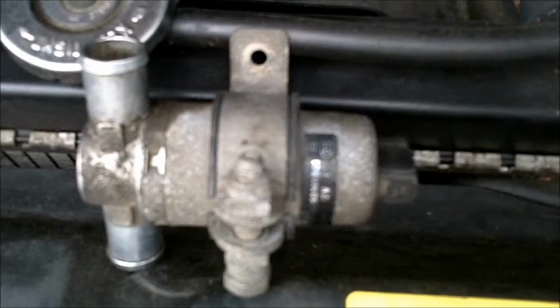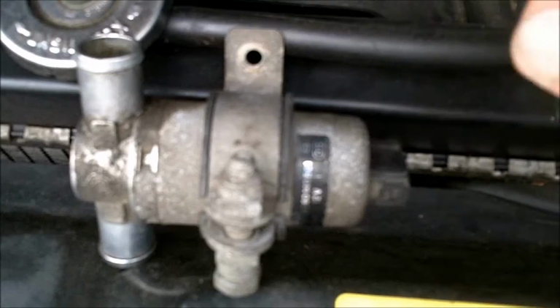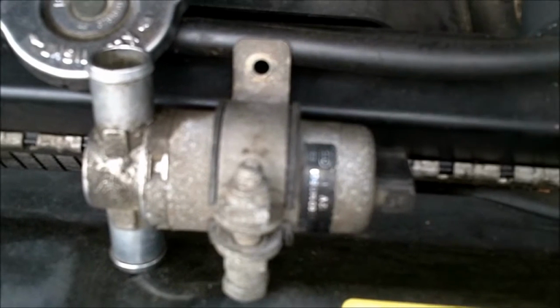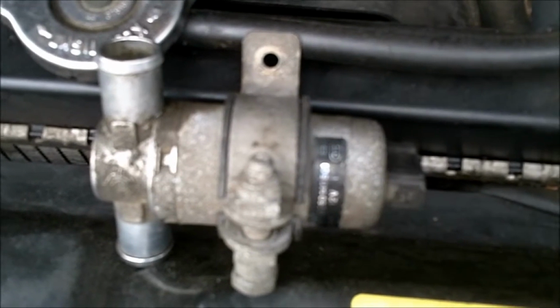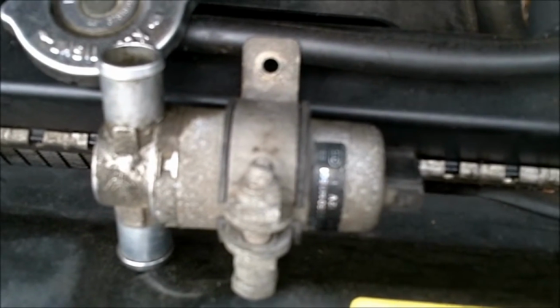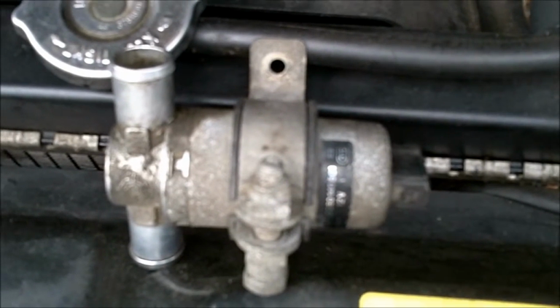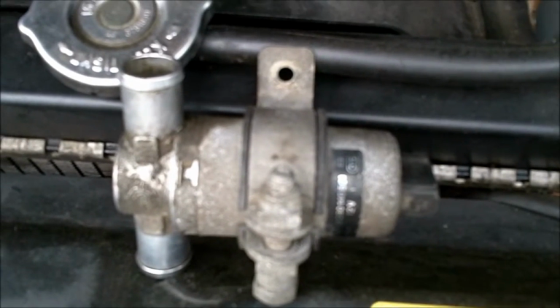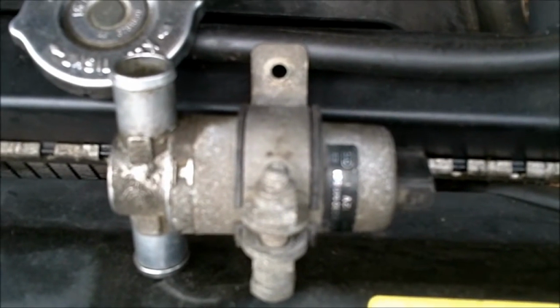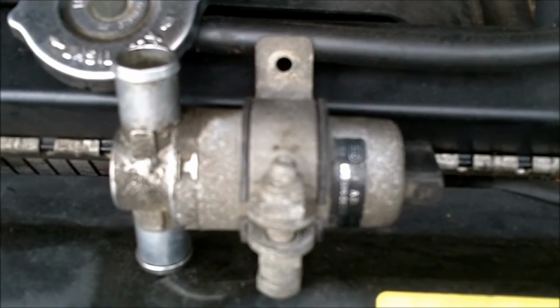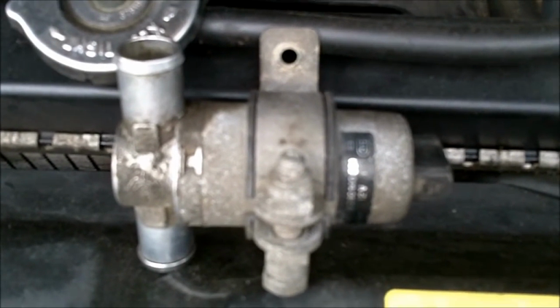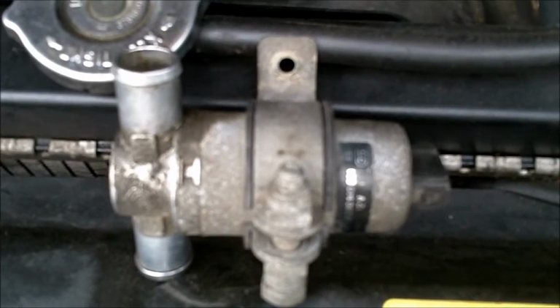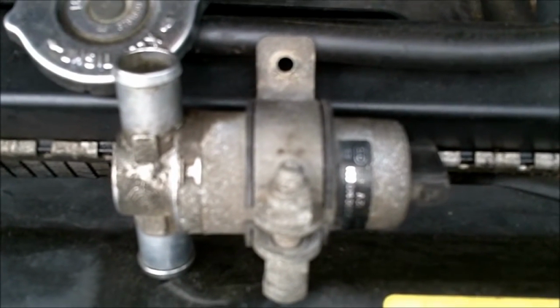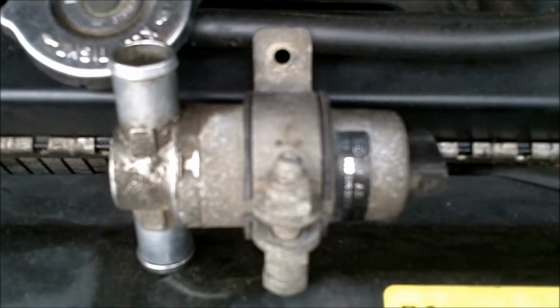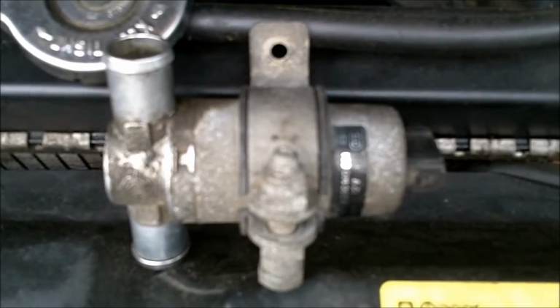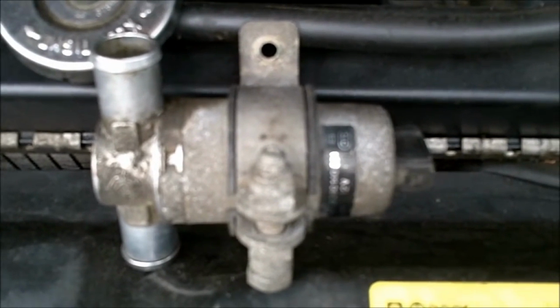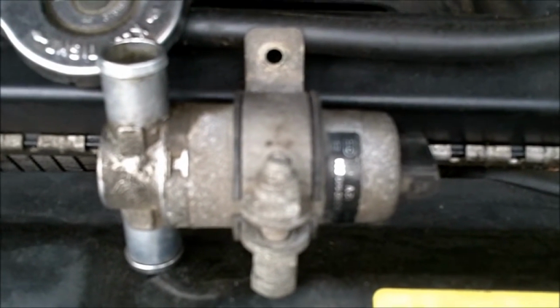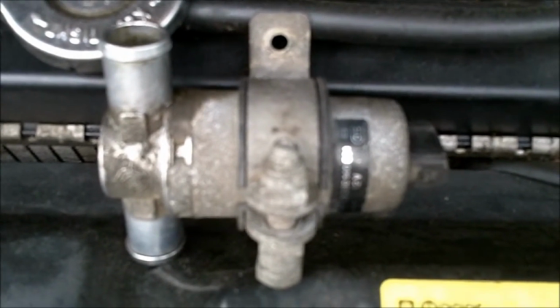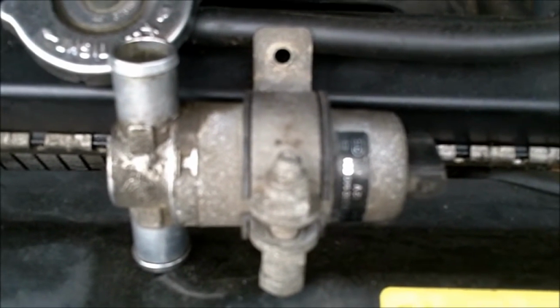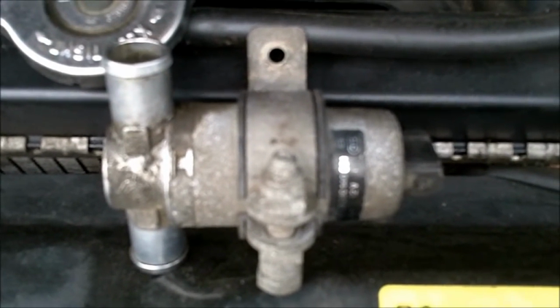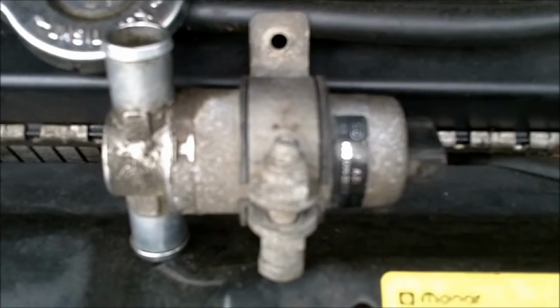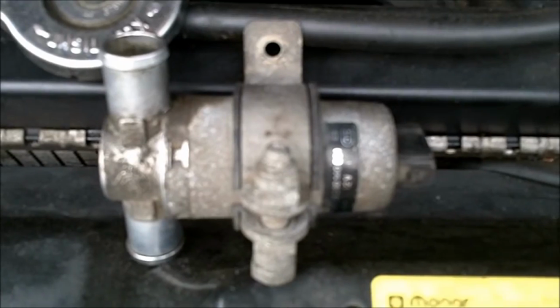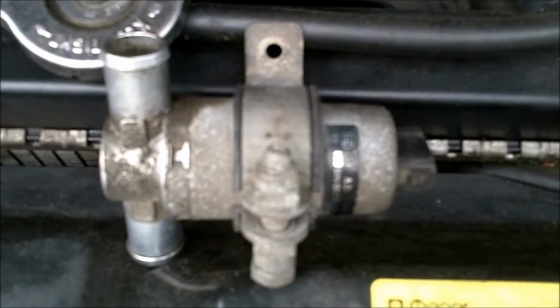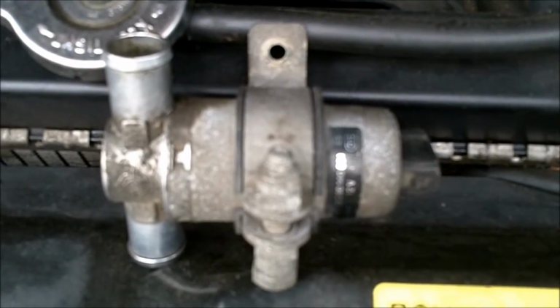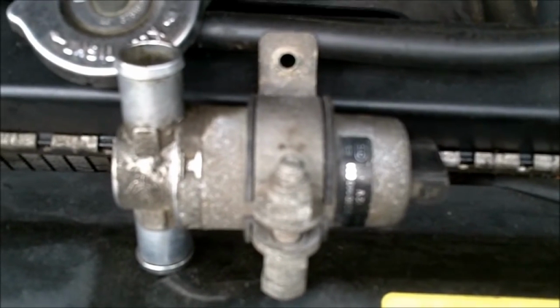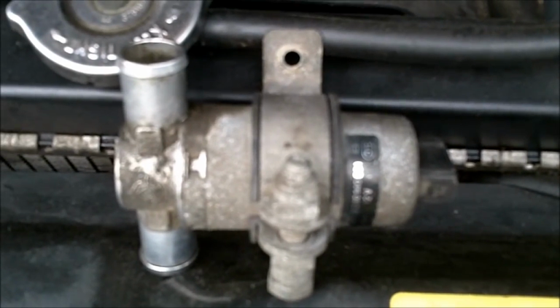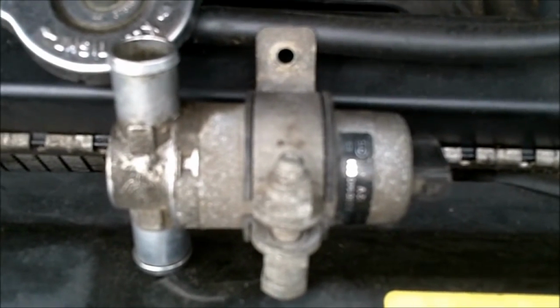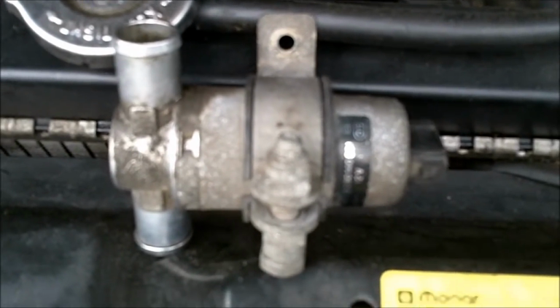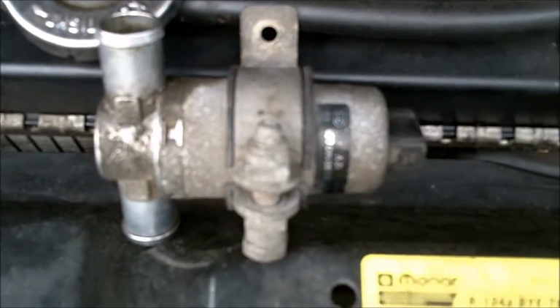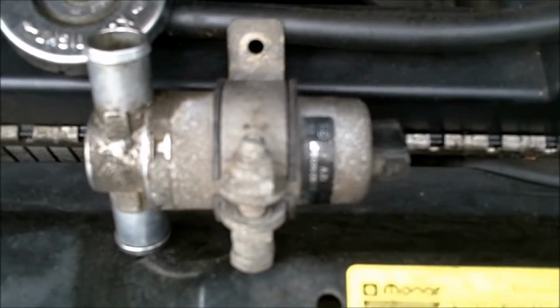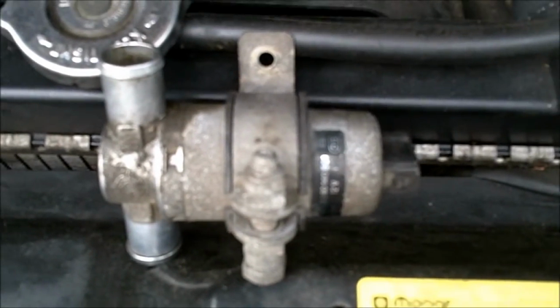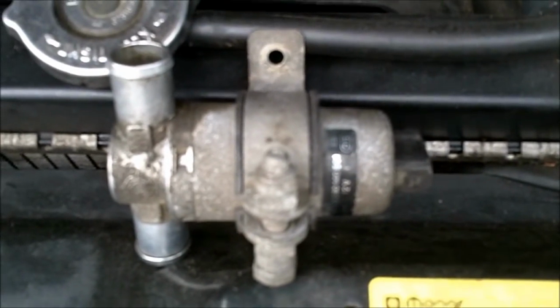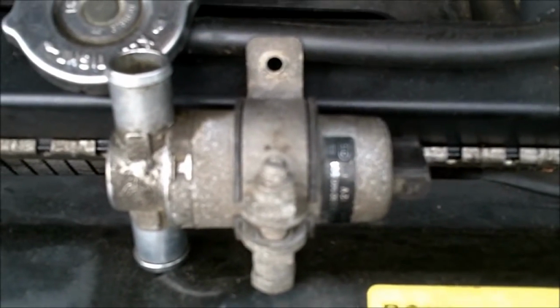If you need to test an idle air control valve for a Porsche 944, a 944 Turbo, or possibly a 968, here's what you do.